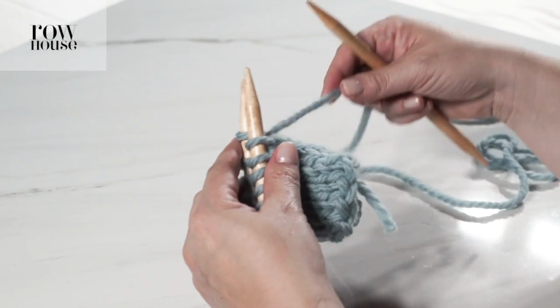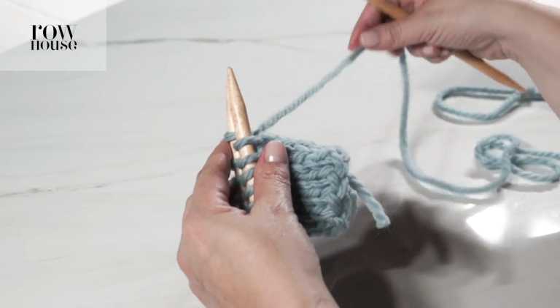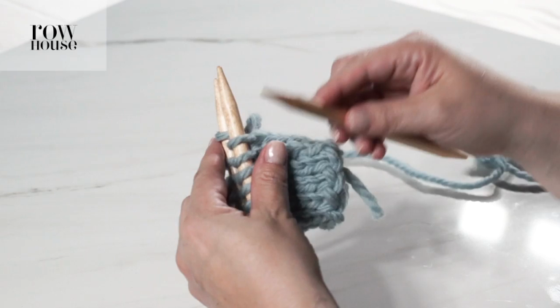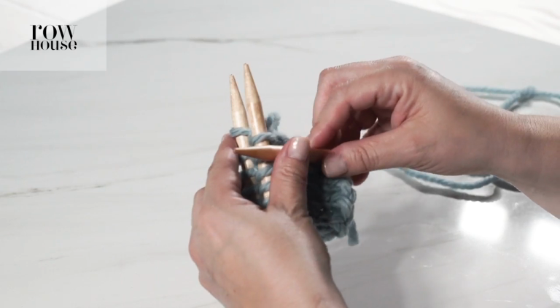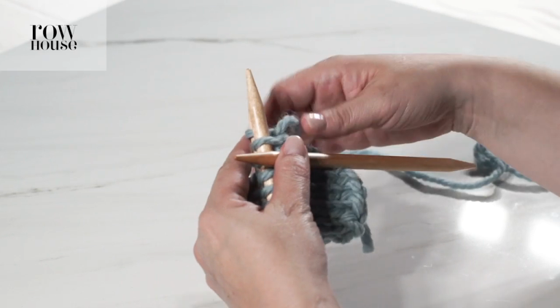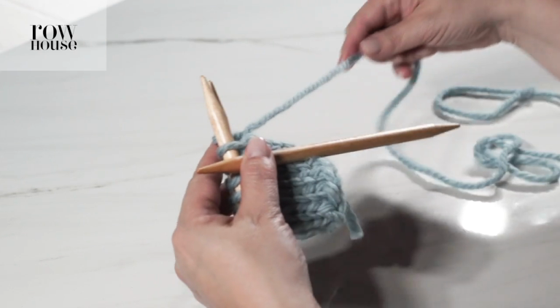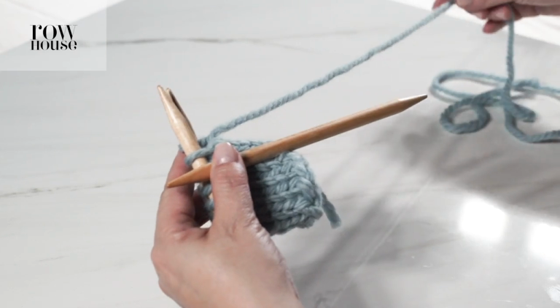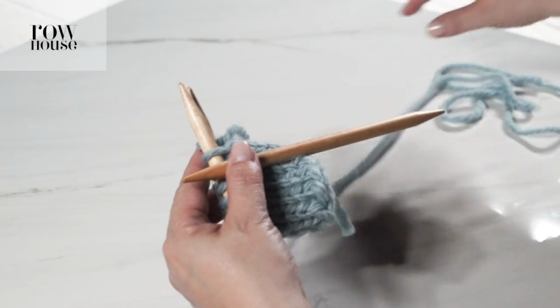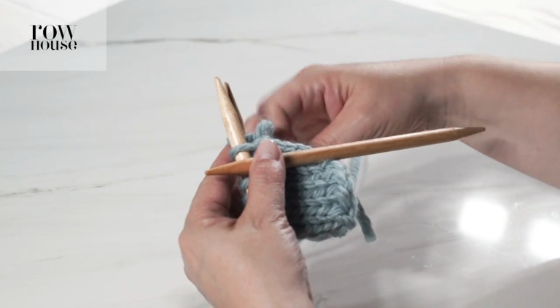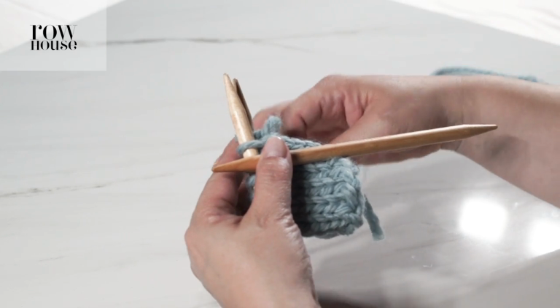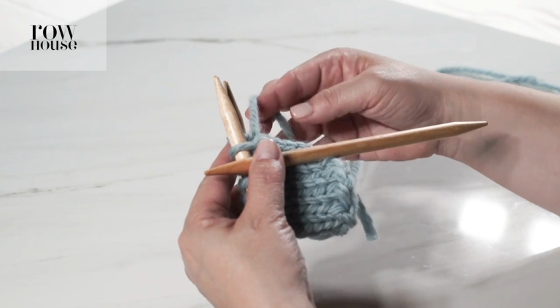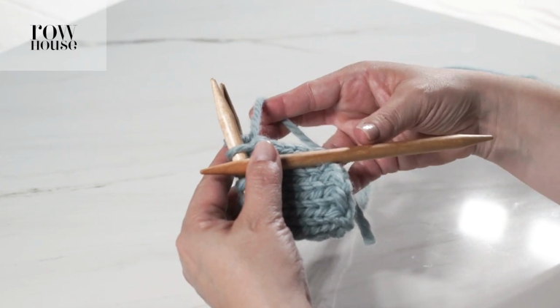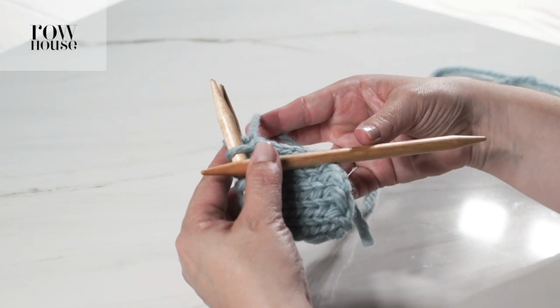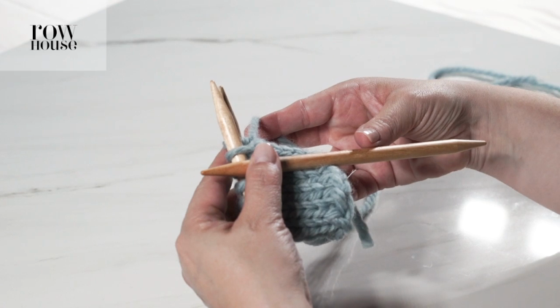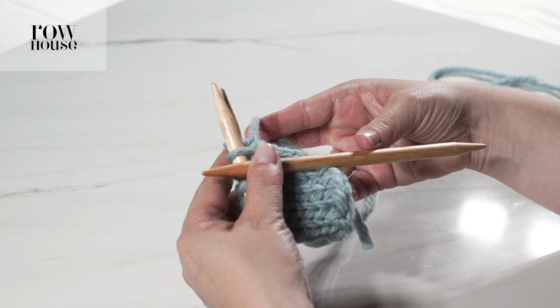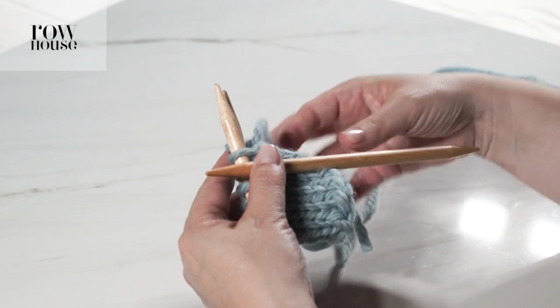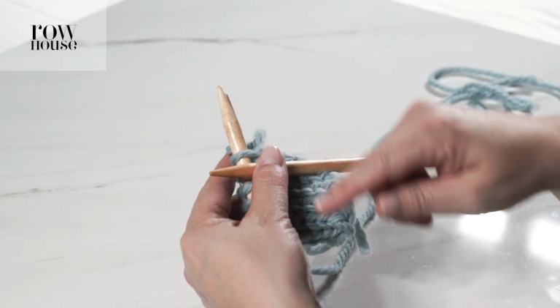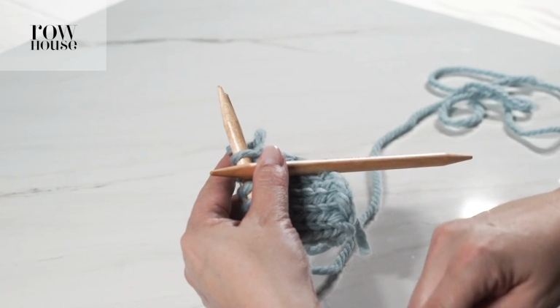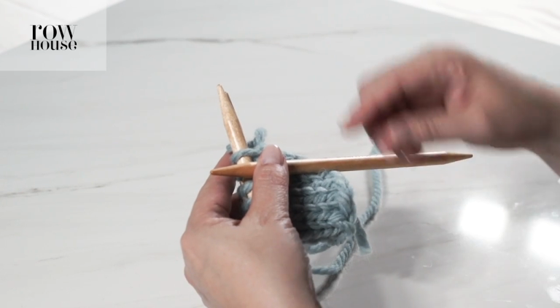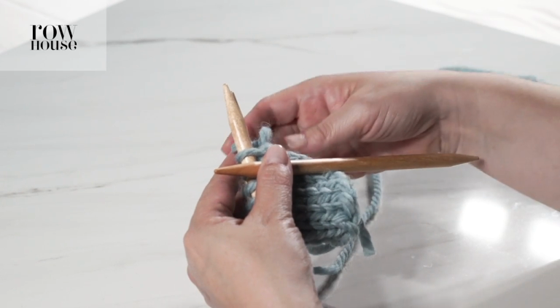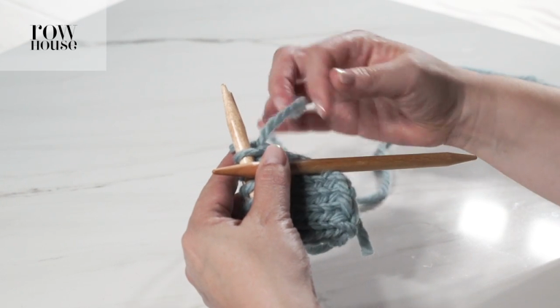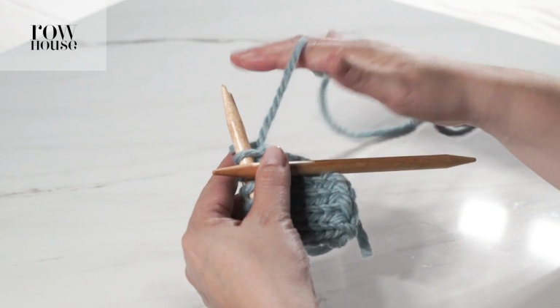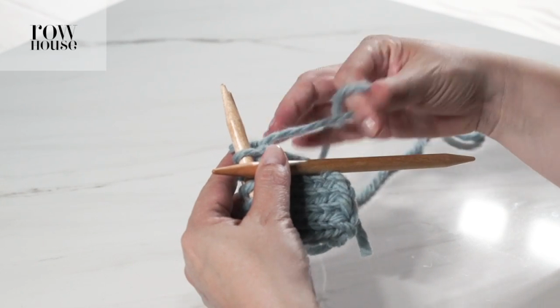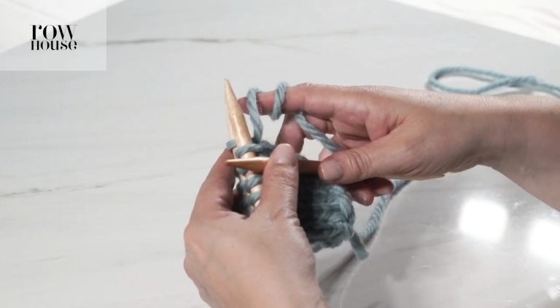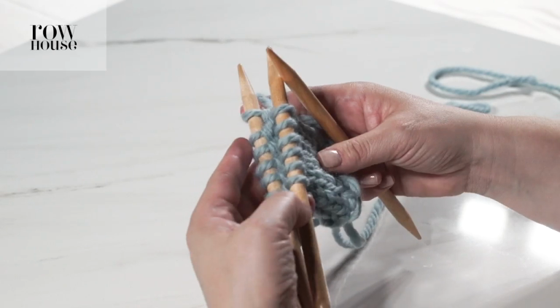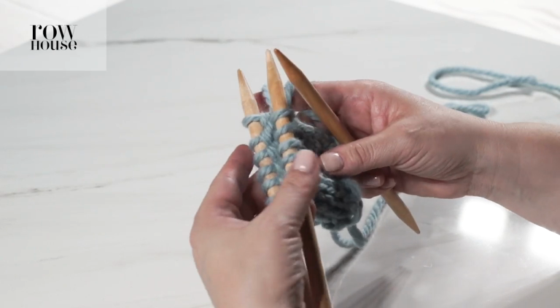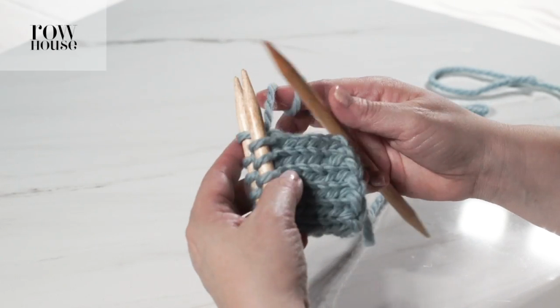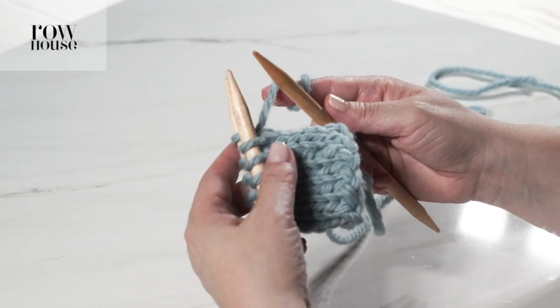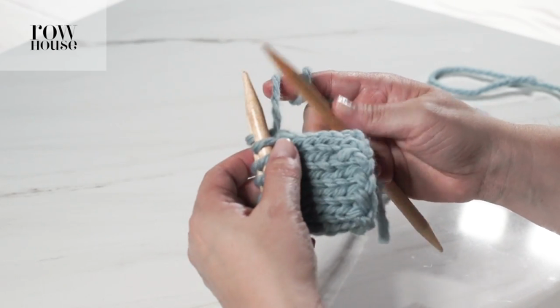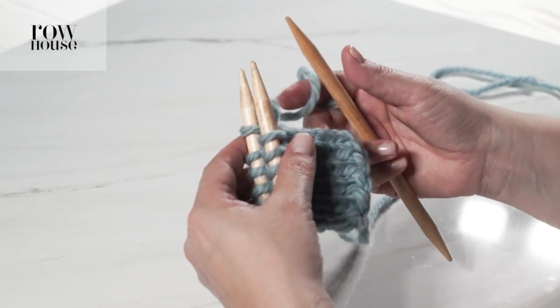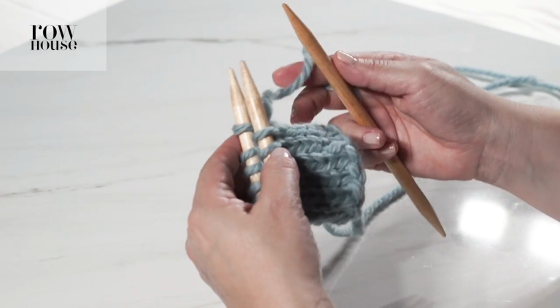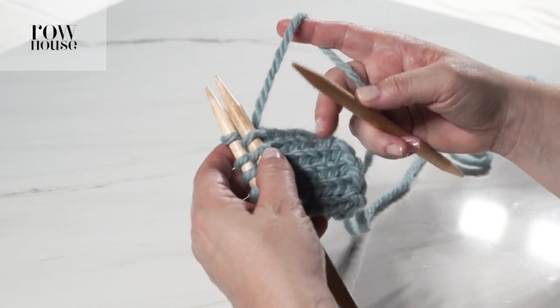You're going to take the end of yarn — because you're going to have cut your yarn — so you're going to cut a long enough tail to be able to seam up the number of stitches you need. This is a very short seam so we don't need much, but for longer seams you'll need more.